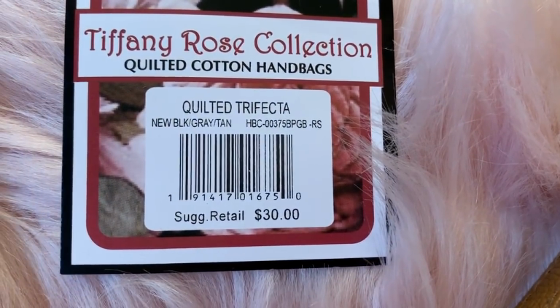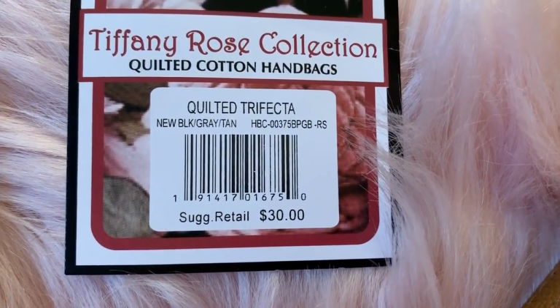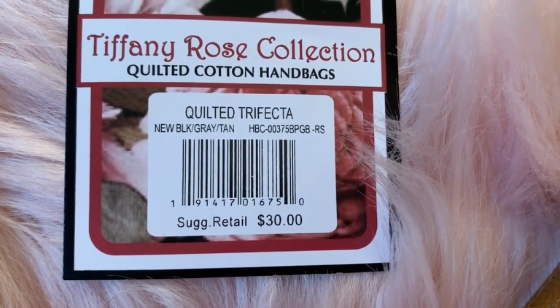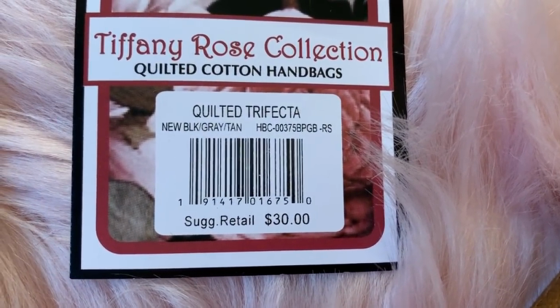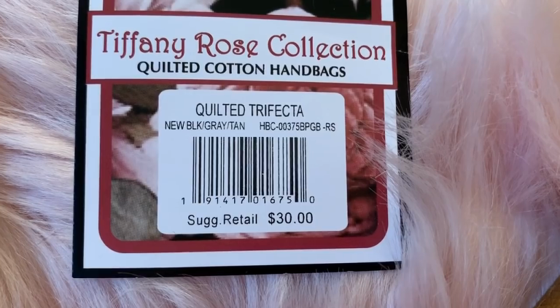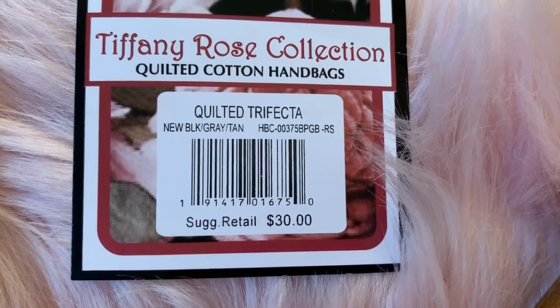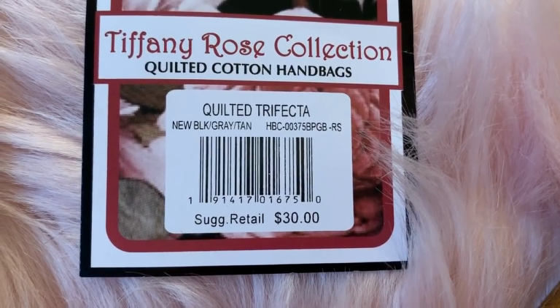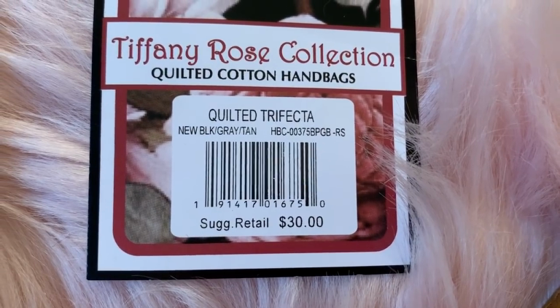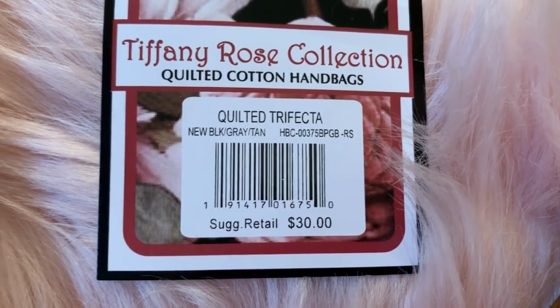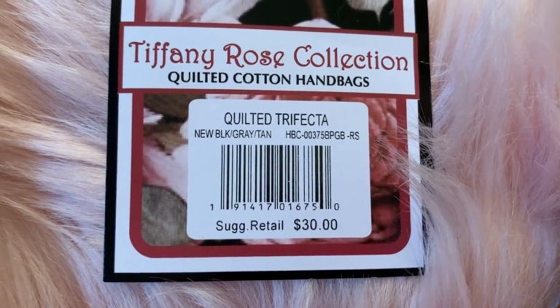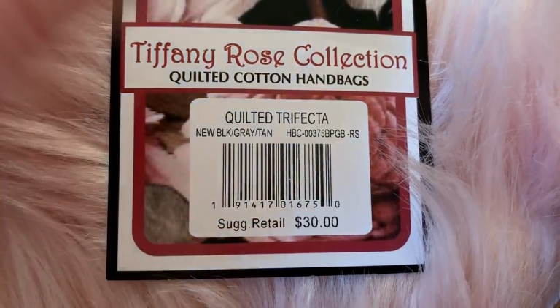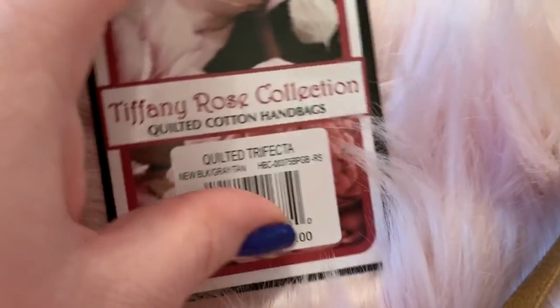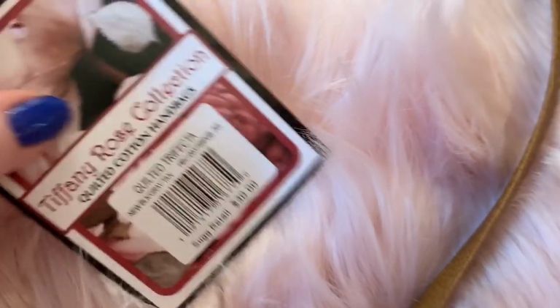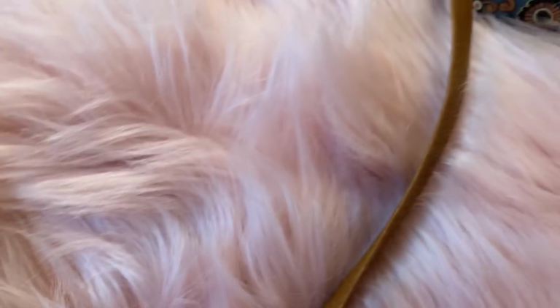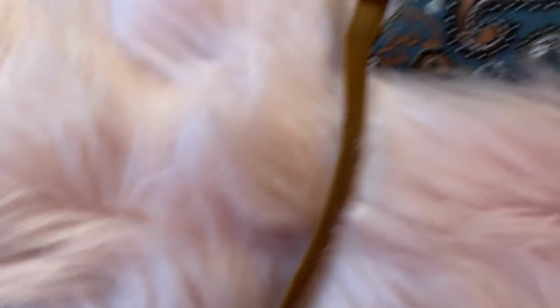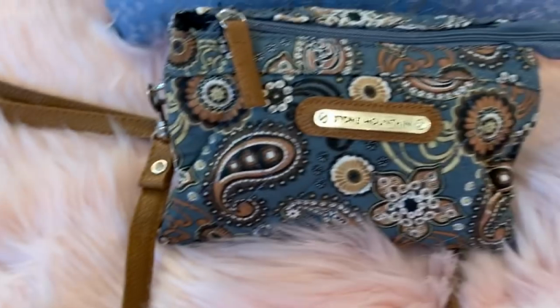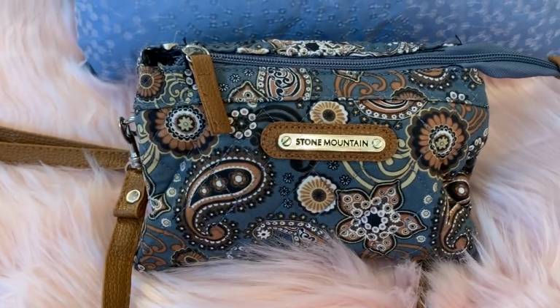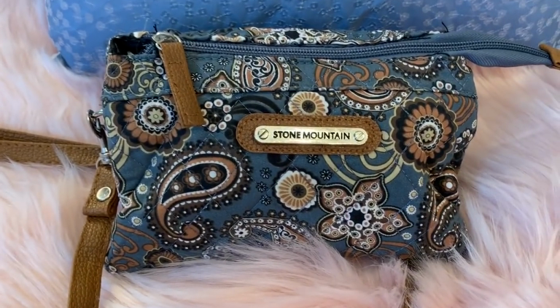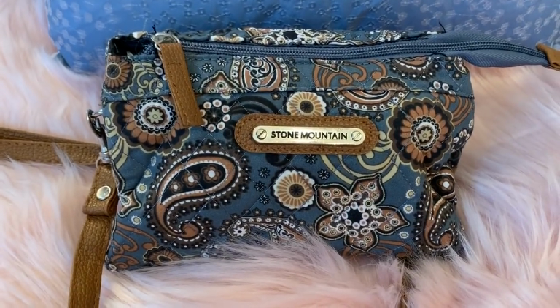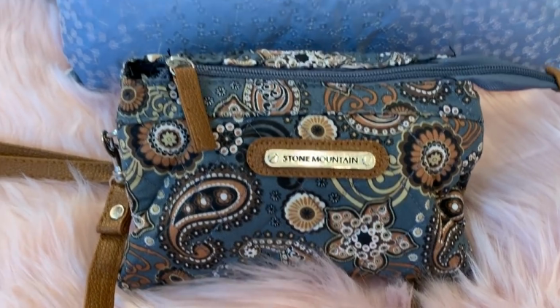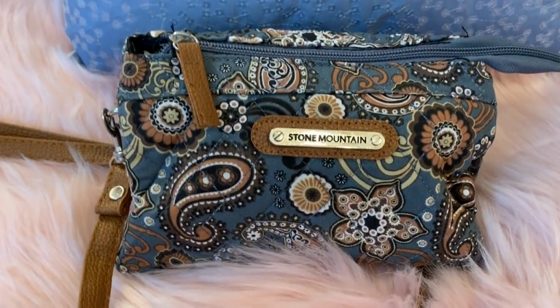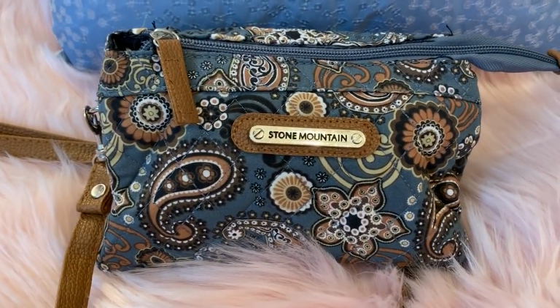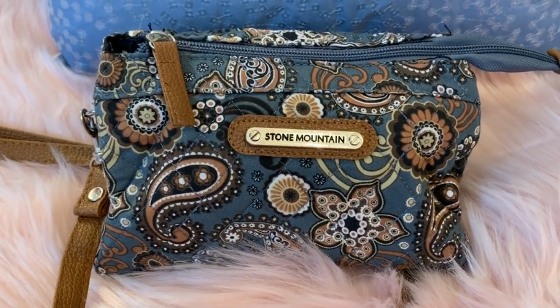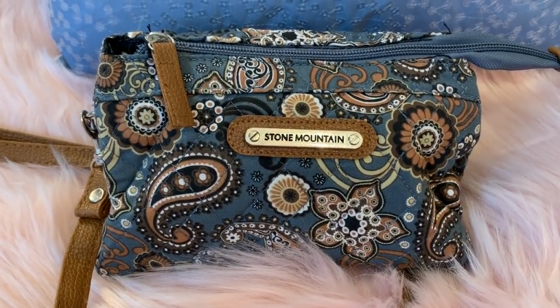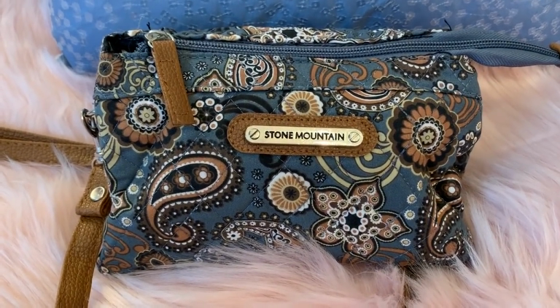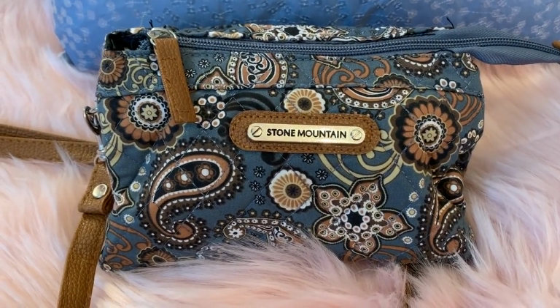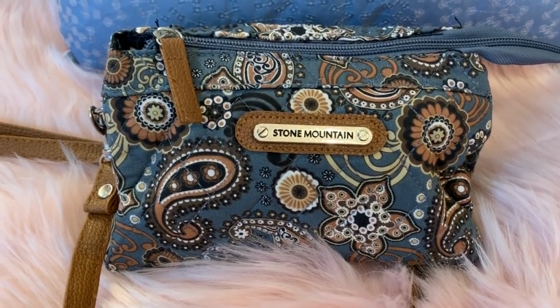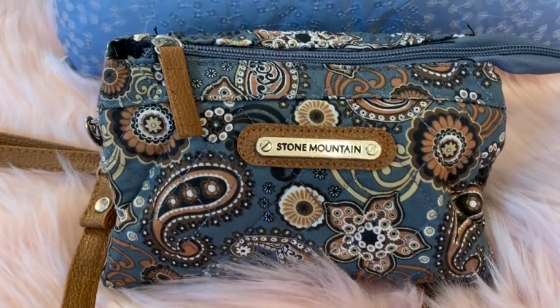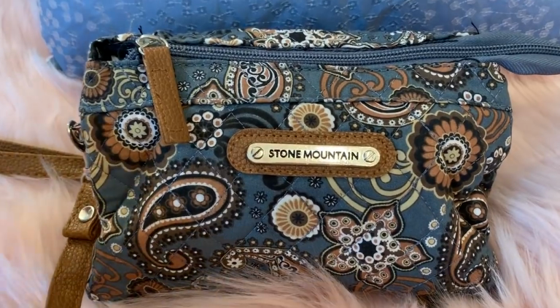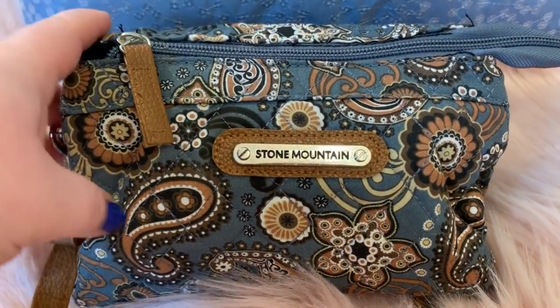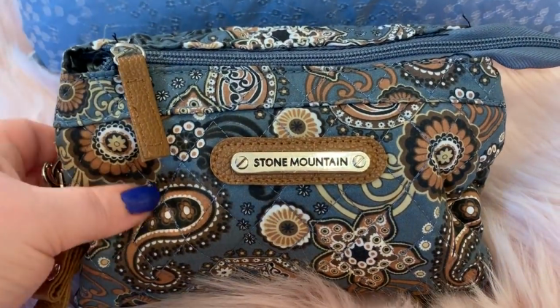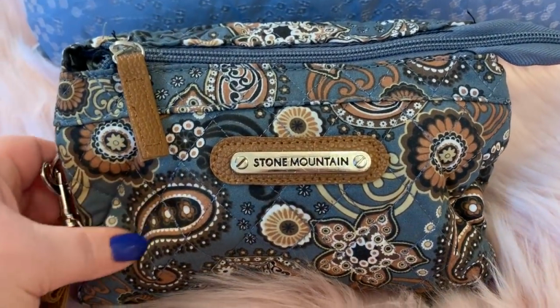I guess it was $30, but I got it at Ross for $7 — $6.99, actually. So, not bad.